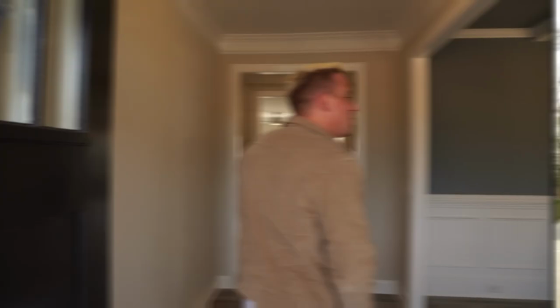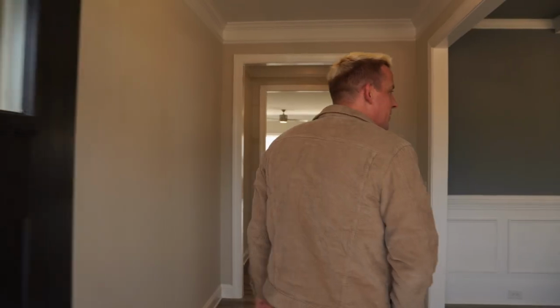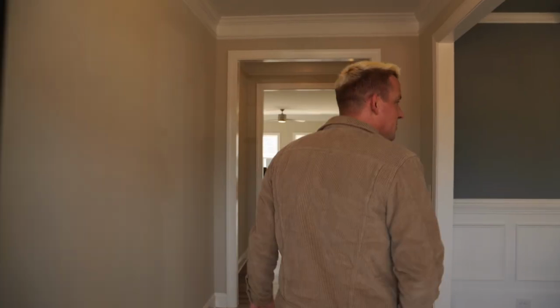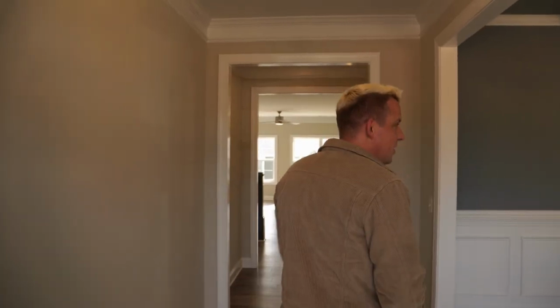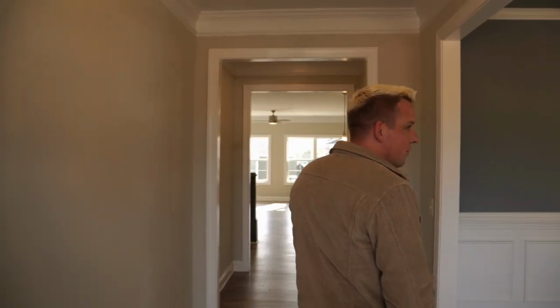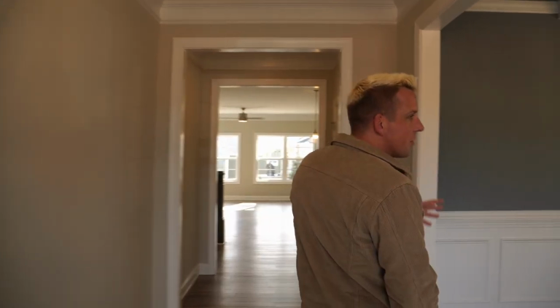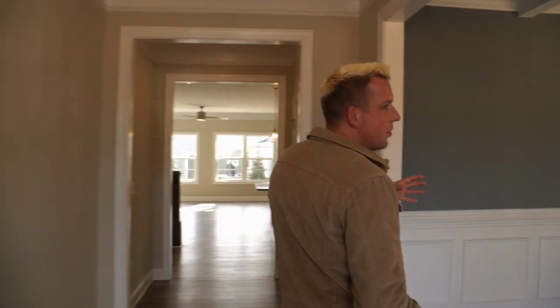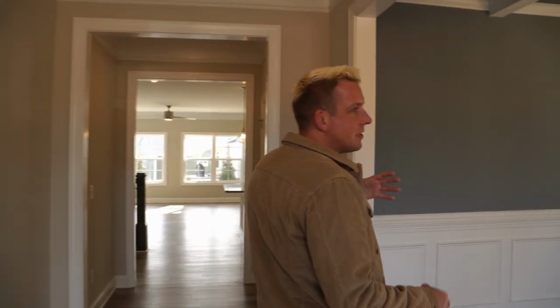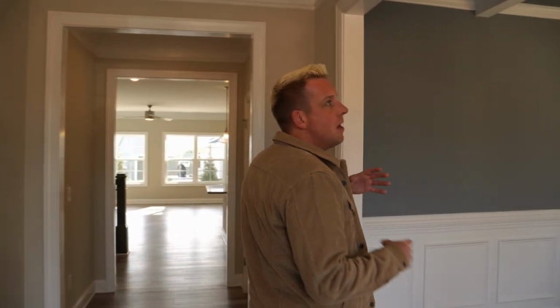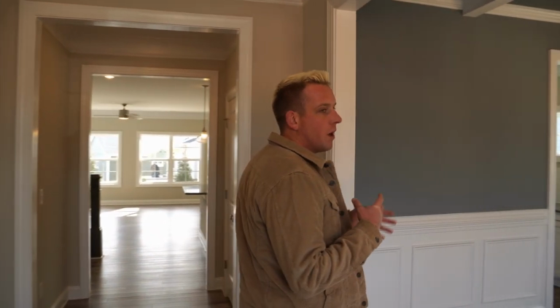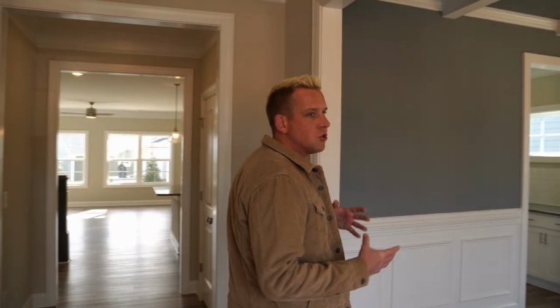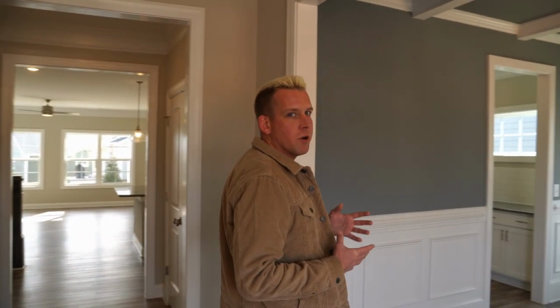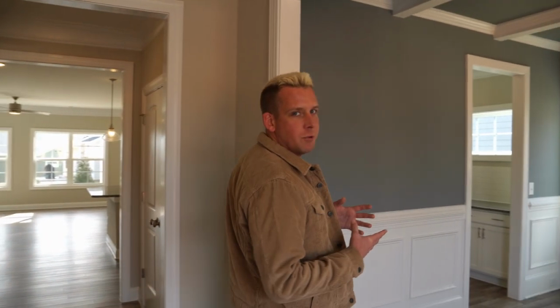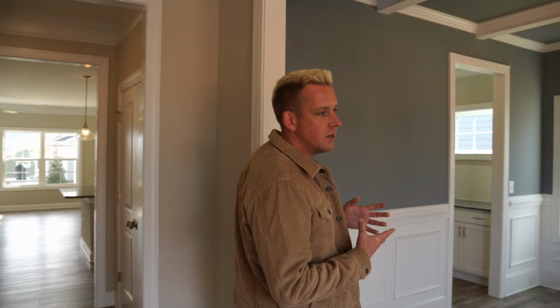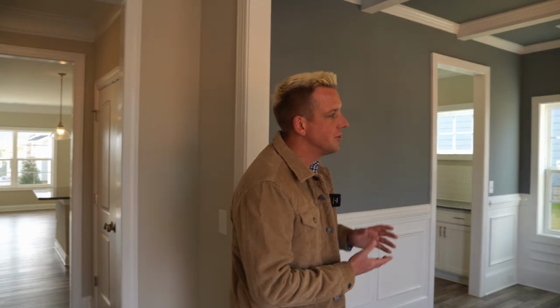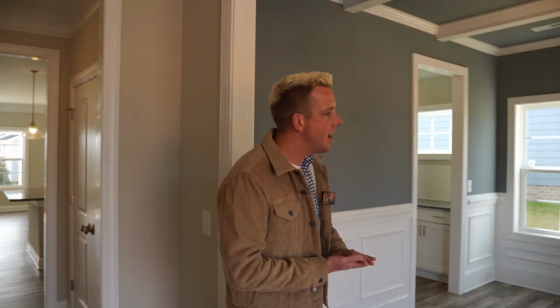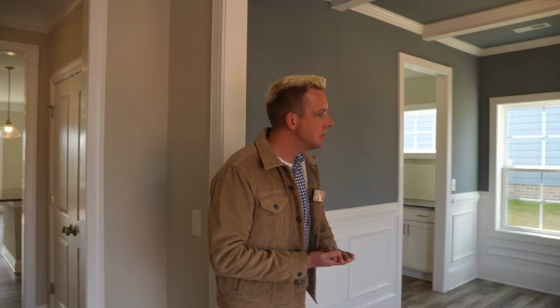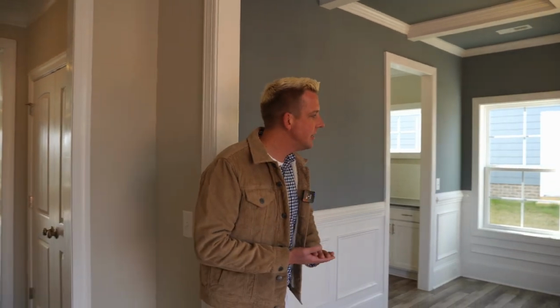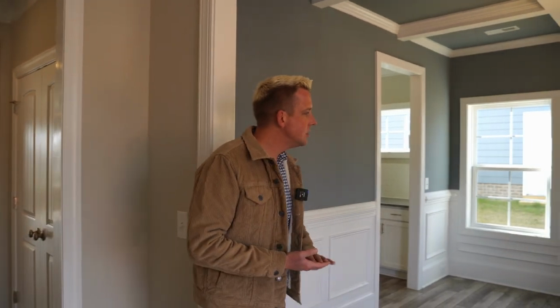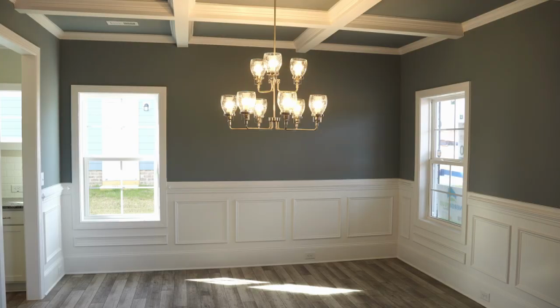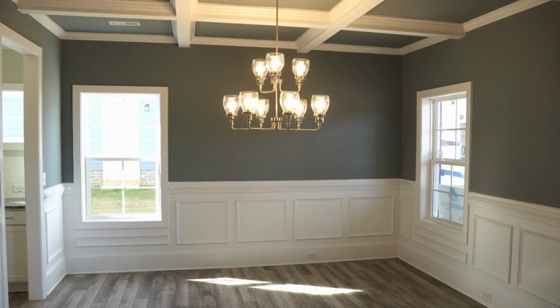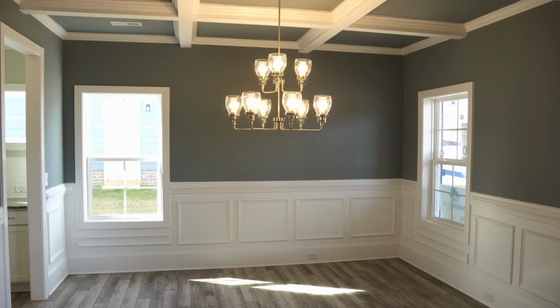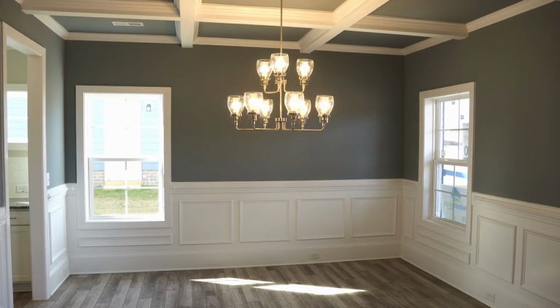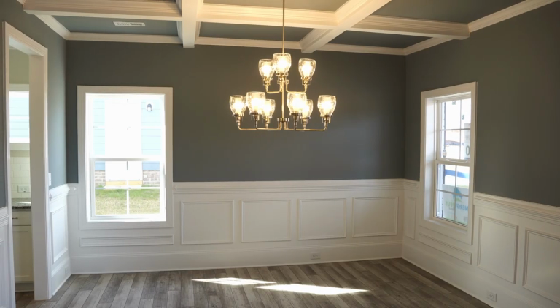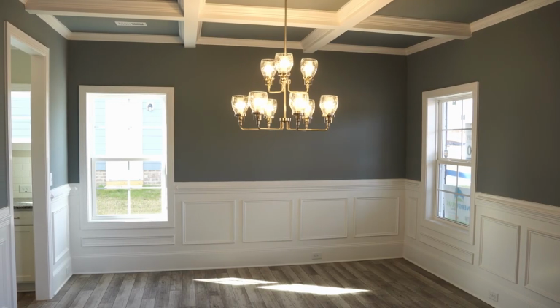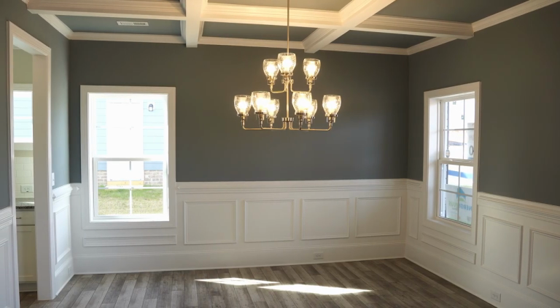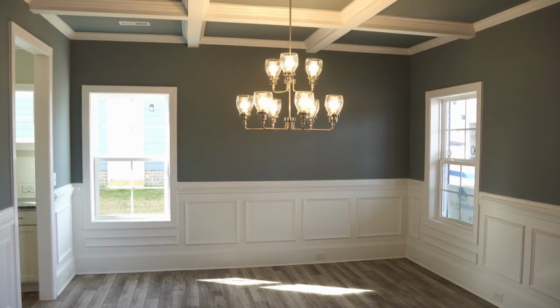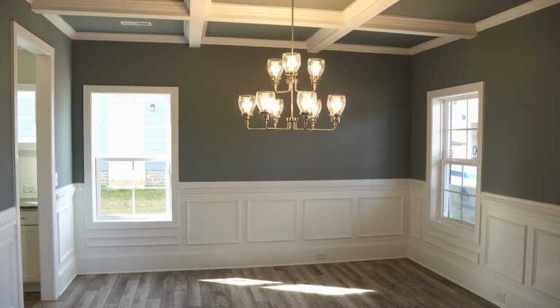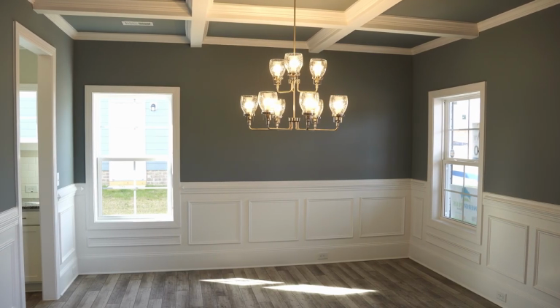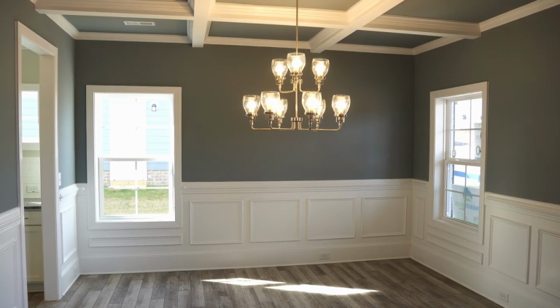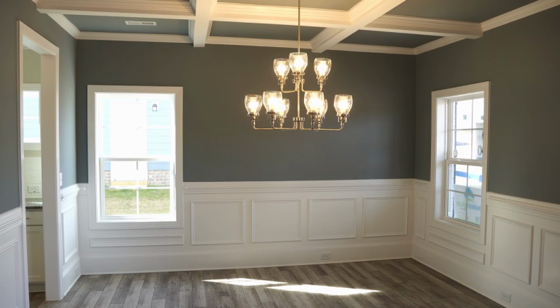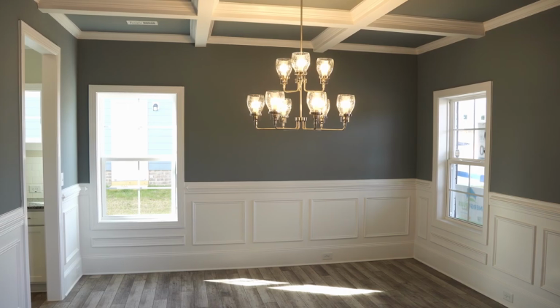Coming into this home here, you're going to notice a lot of the trim work that we've done in here. Cavendish and Cates has put the wainscotting here in the dining room, and you've also got your coffered ceiling right above.